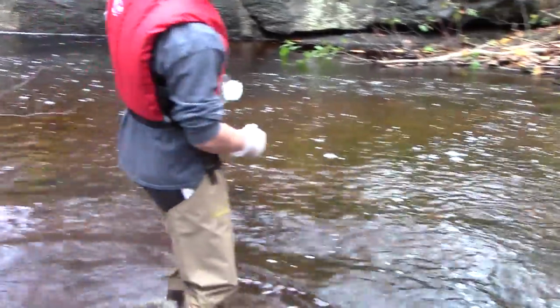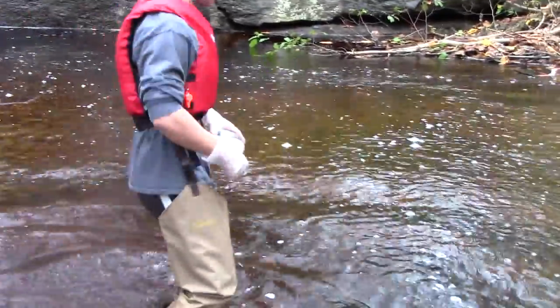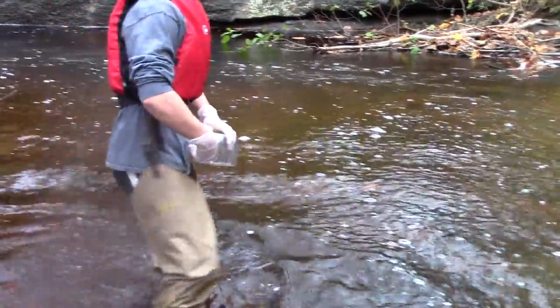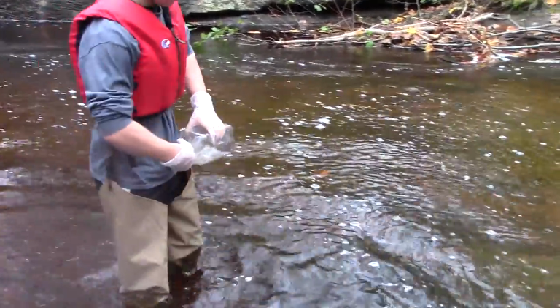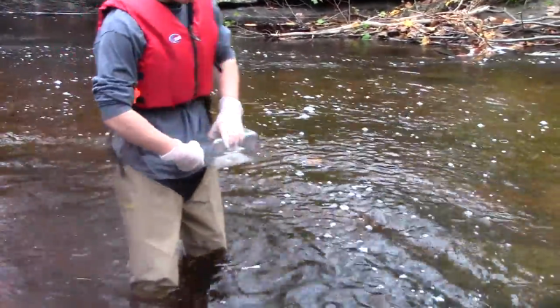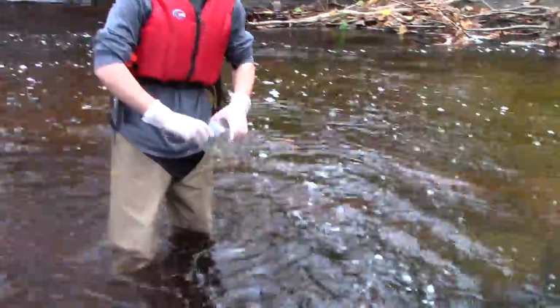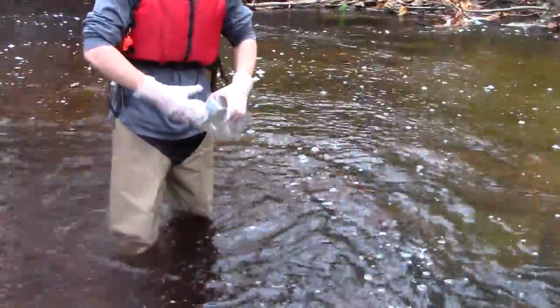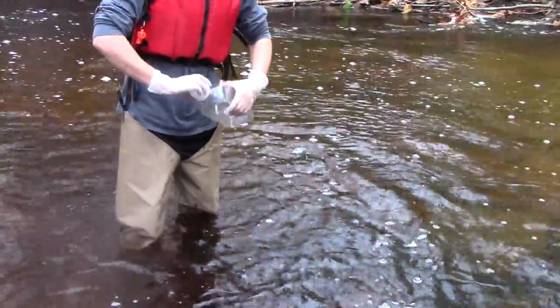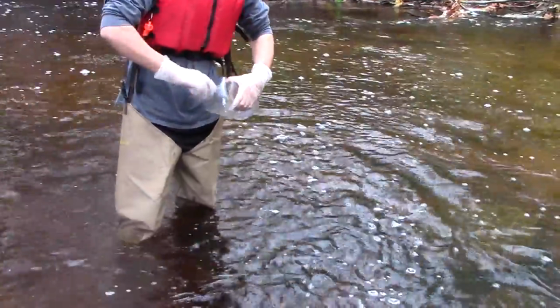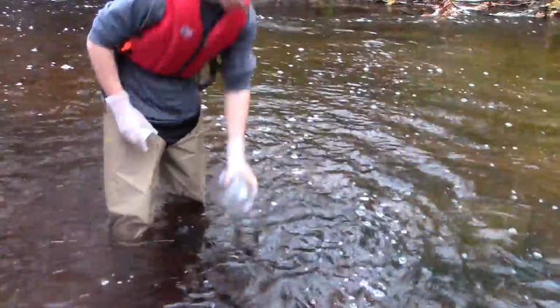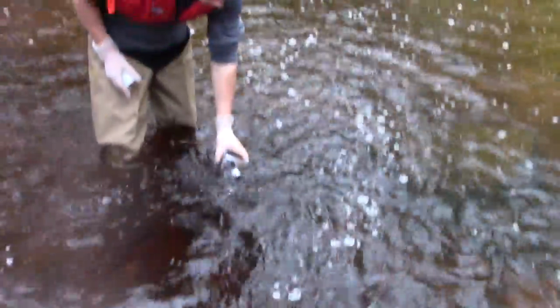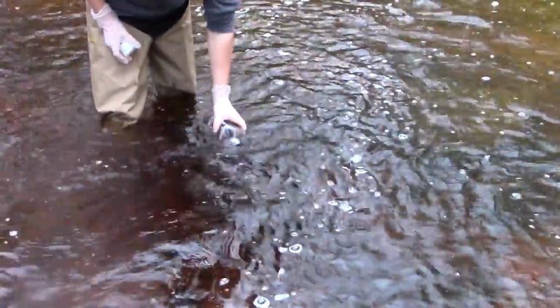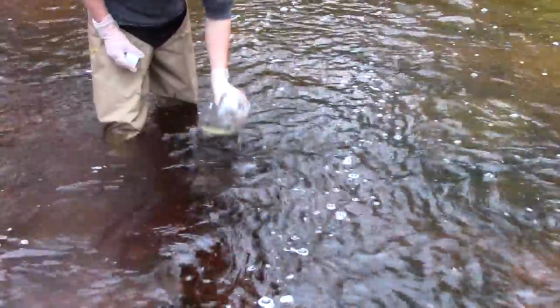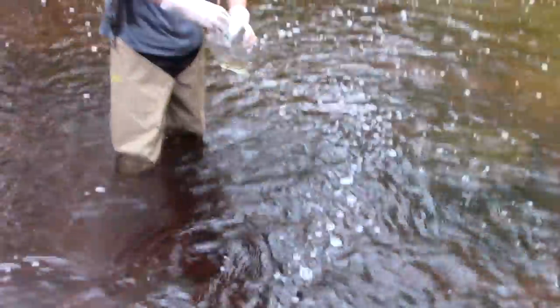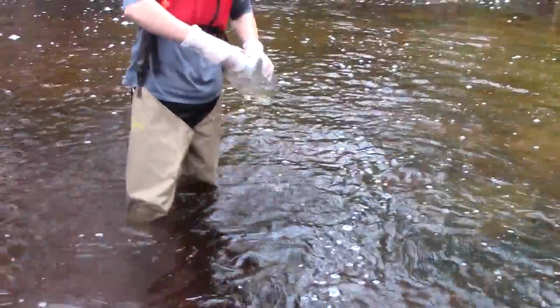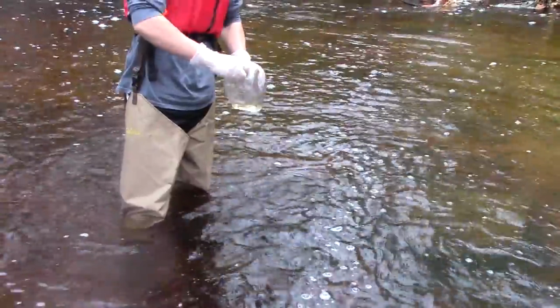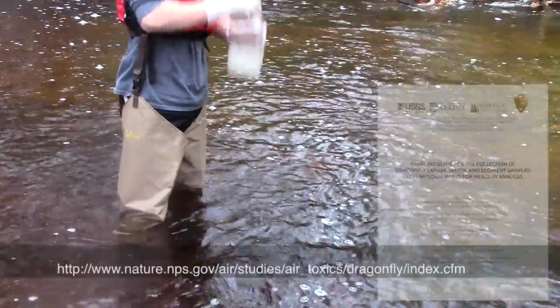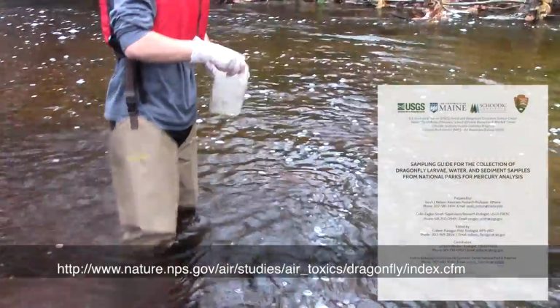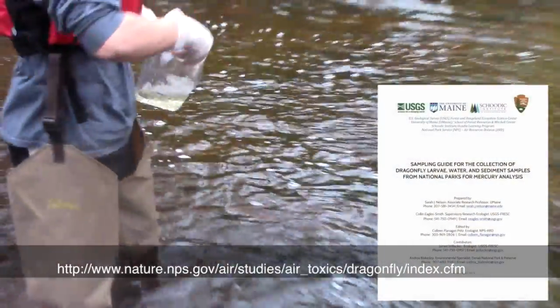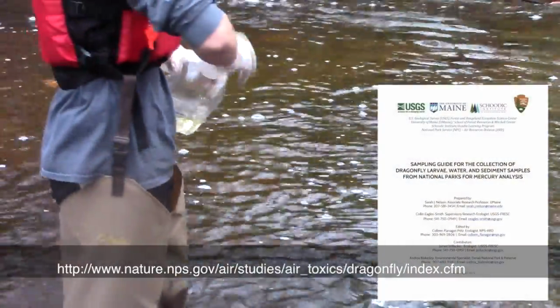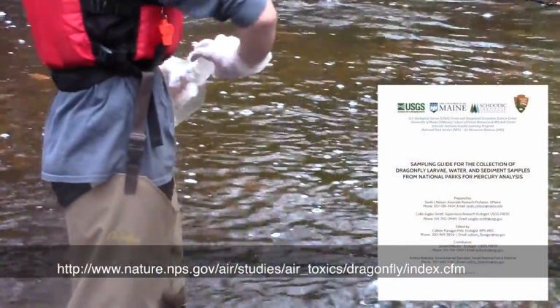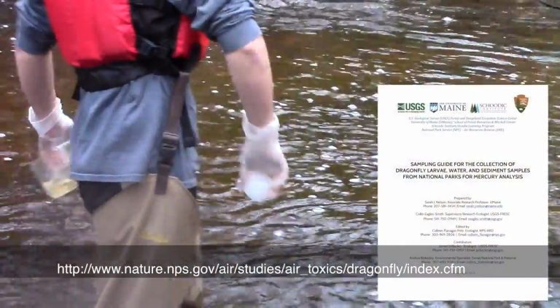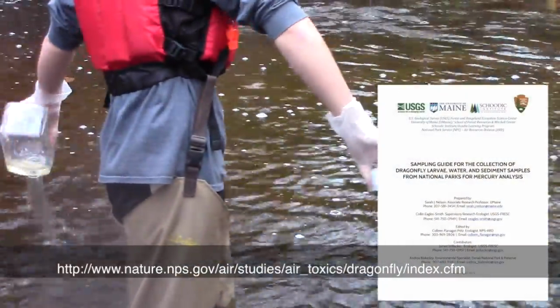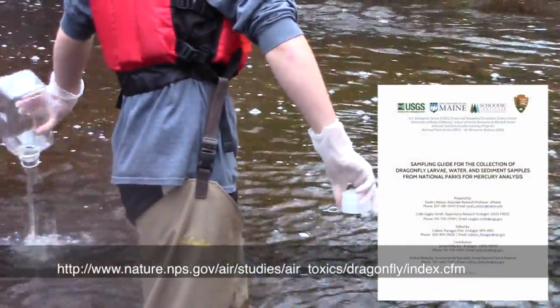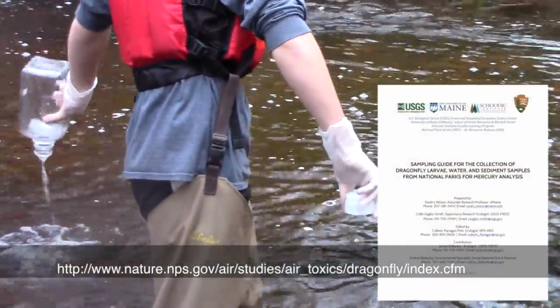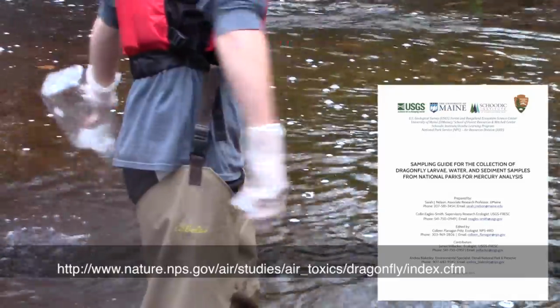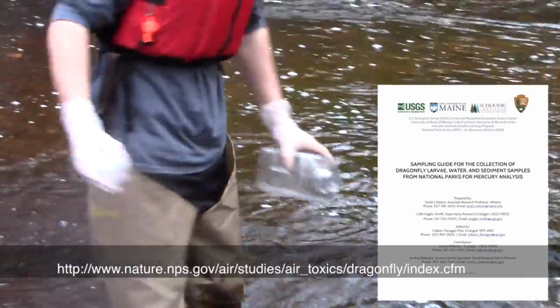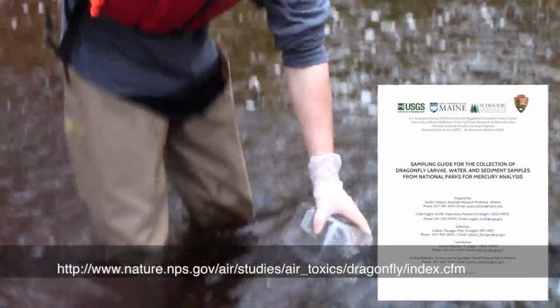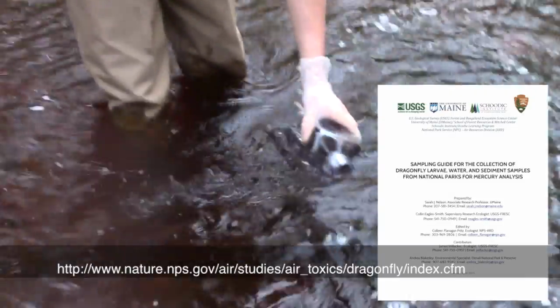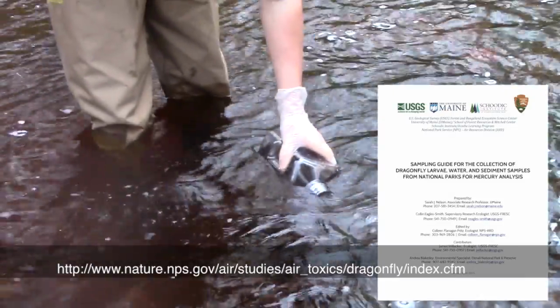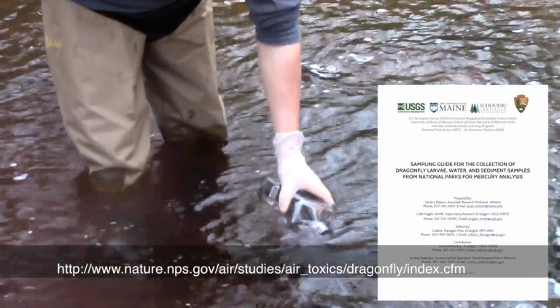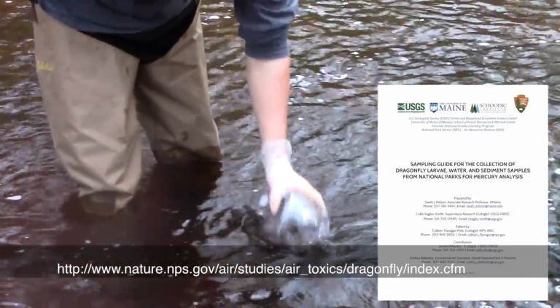To collect samples that don't get contaminated means following protocols and keeping everything ultra clean. This video supports the sampling guide for the collection of dragonfly larvae, water and sediment samples from national parks for mercury analysis.